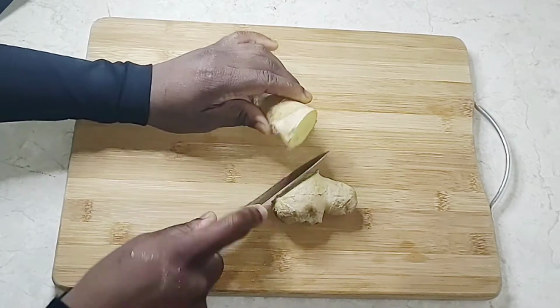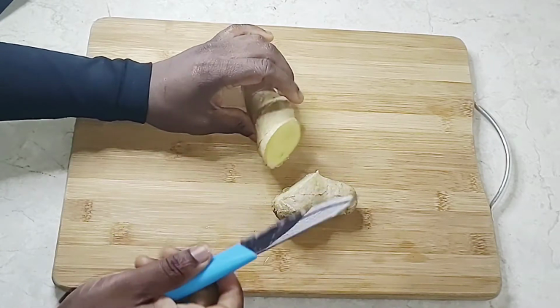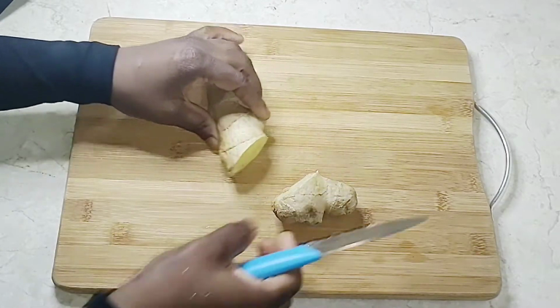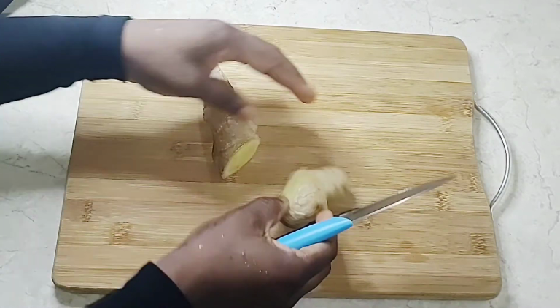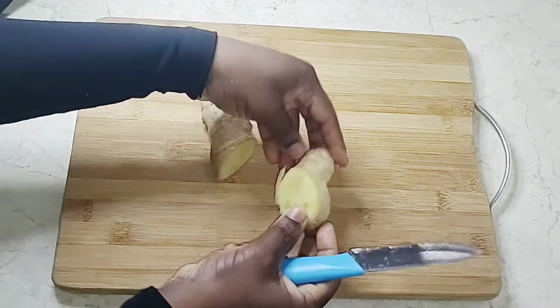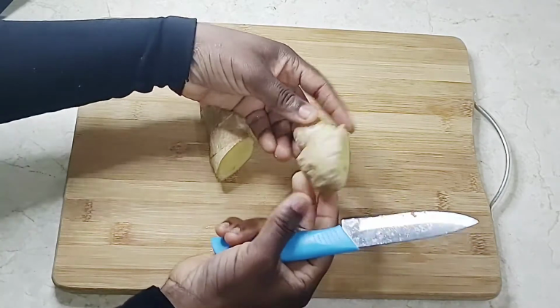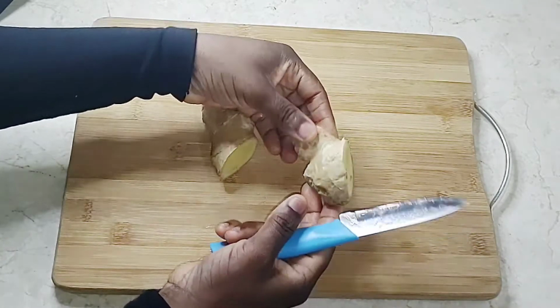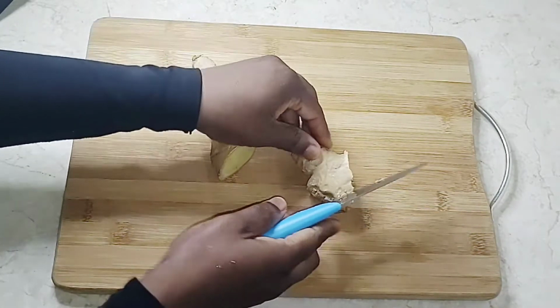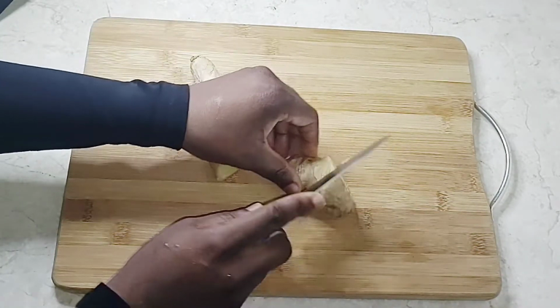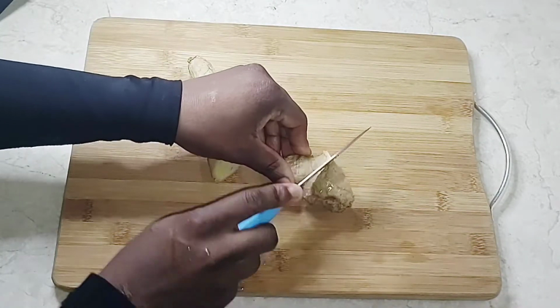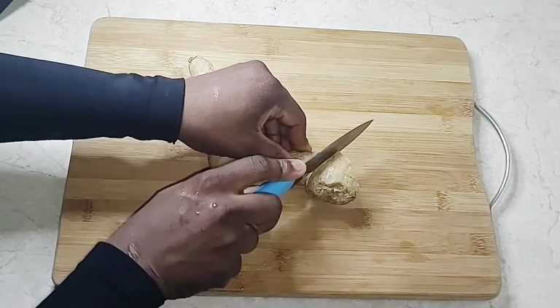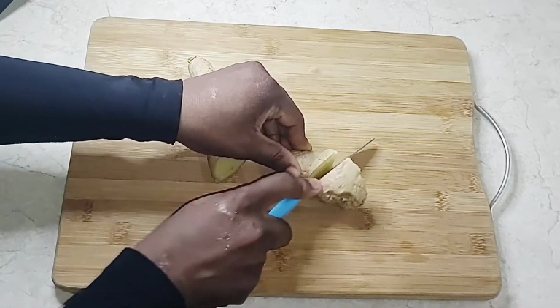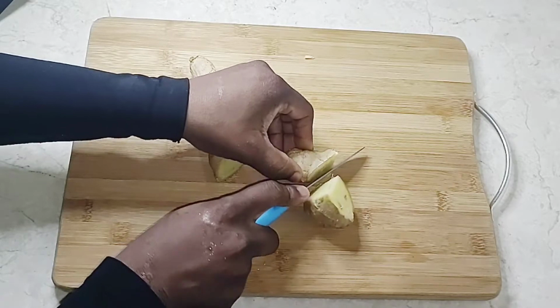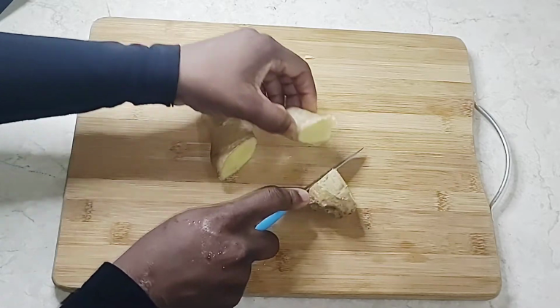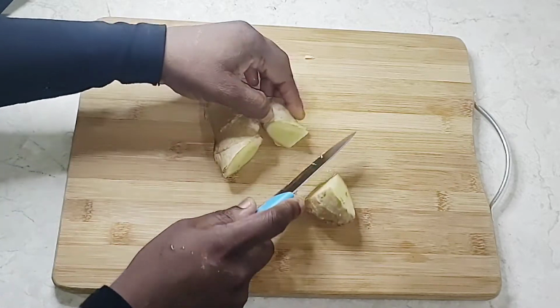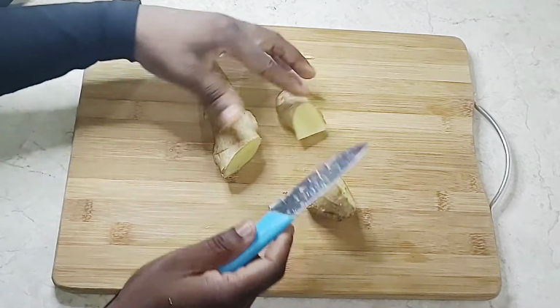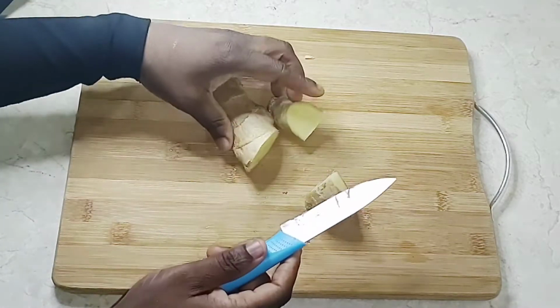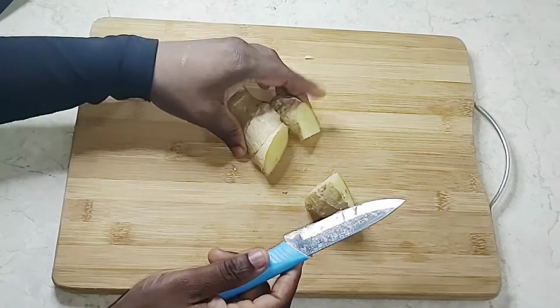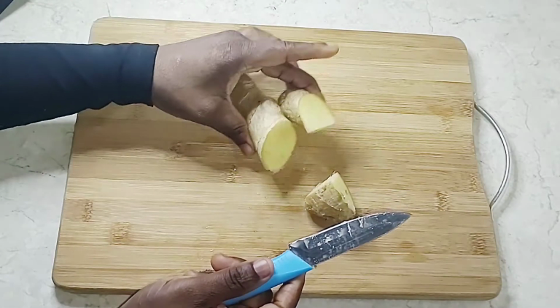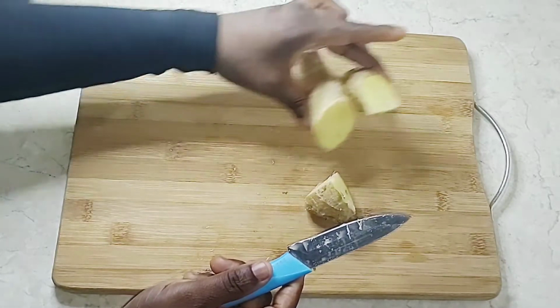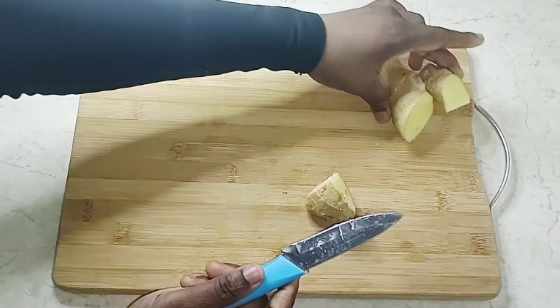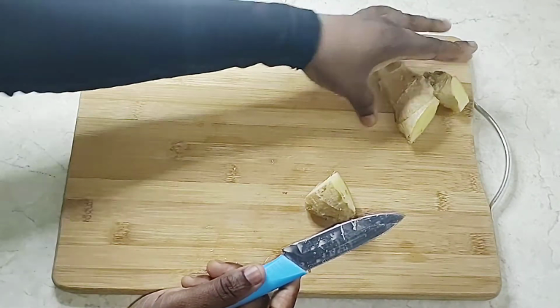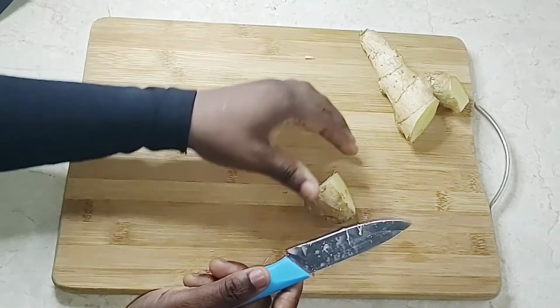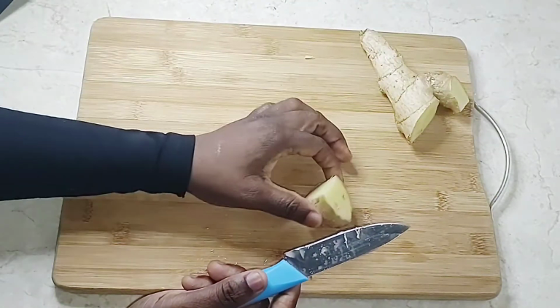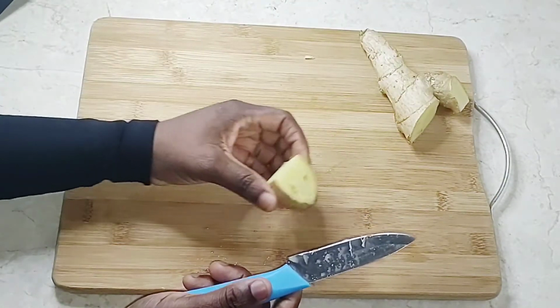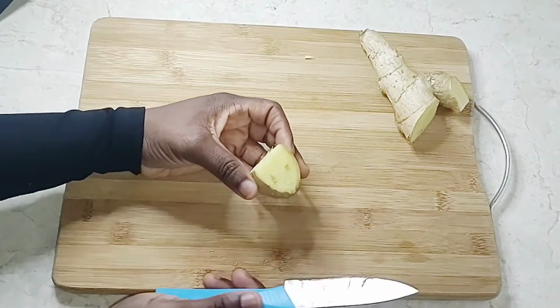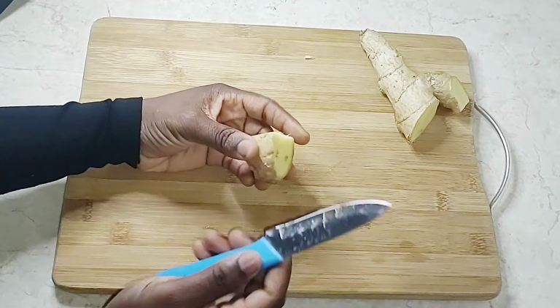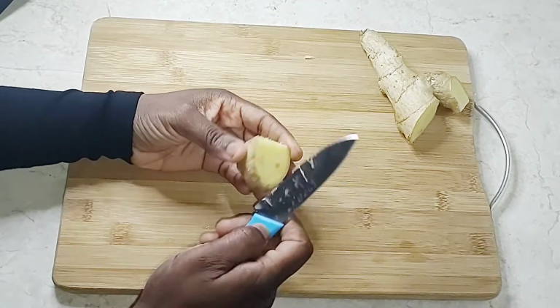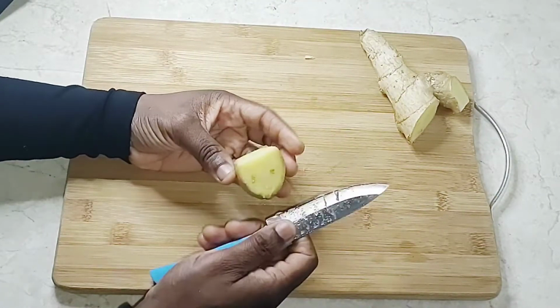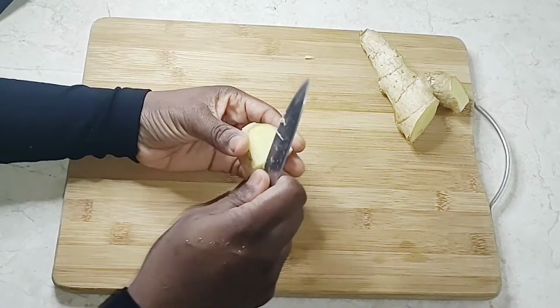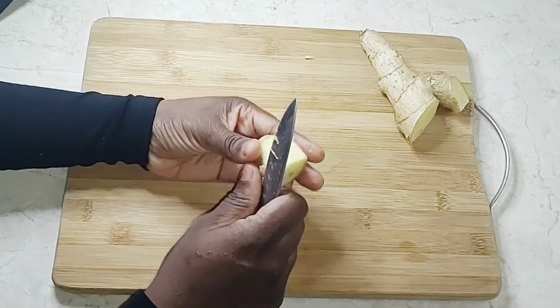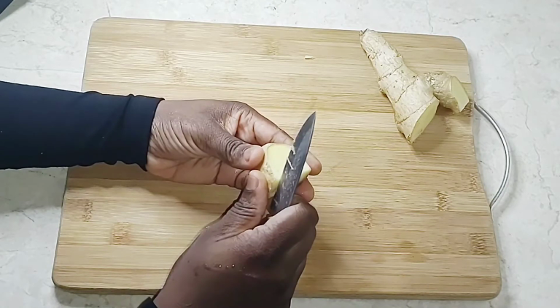After you've got your one-inch piece of ginger, if your ginger is very clean you don't have to scrape it, because the skin also has many nutrients that can be beneficial to the body and the uterus.